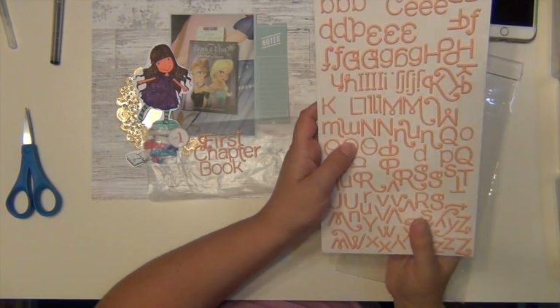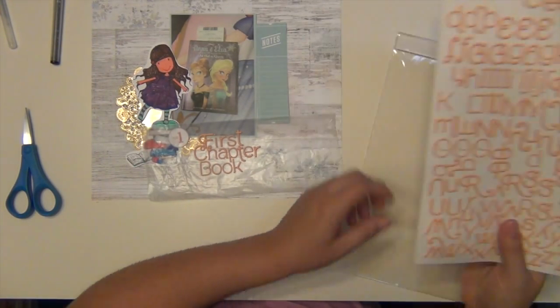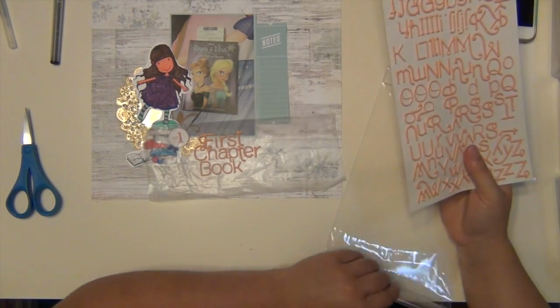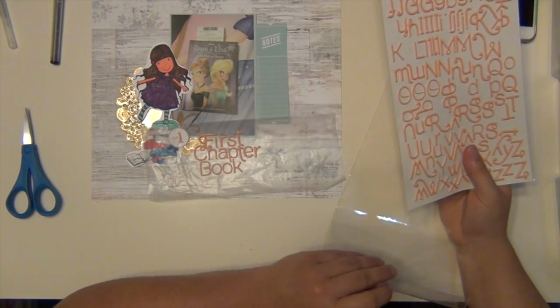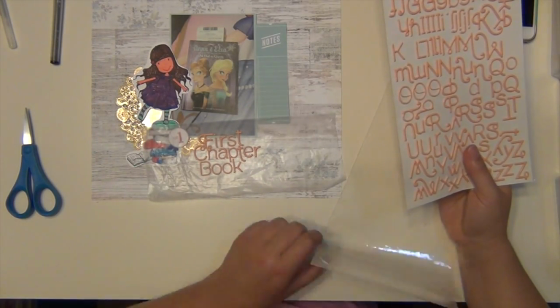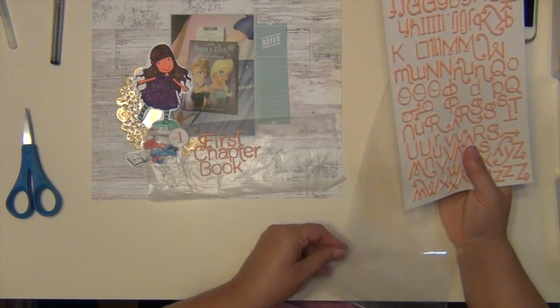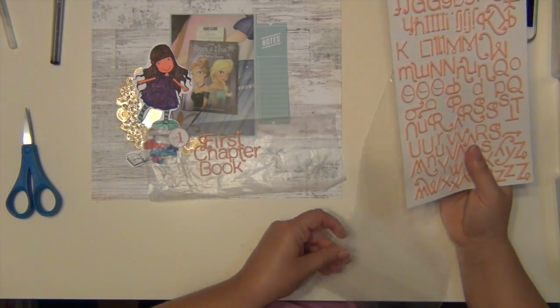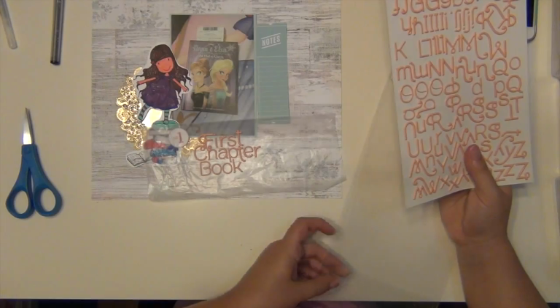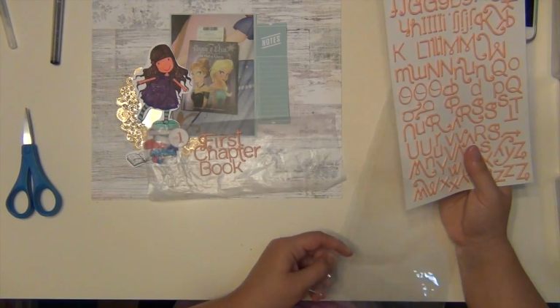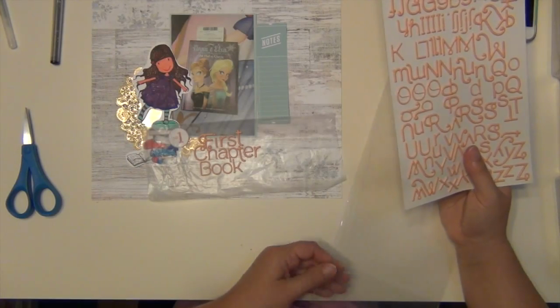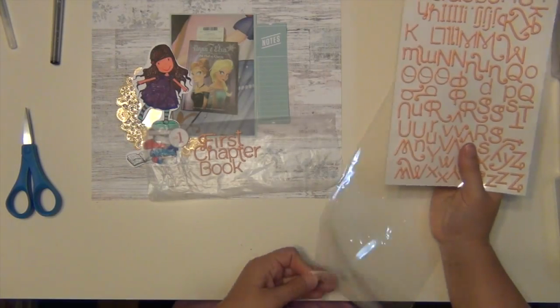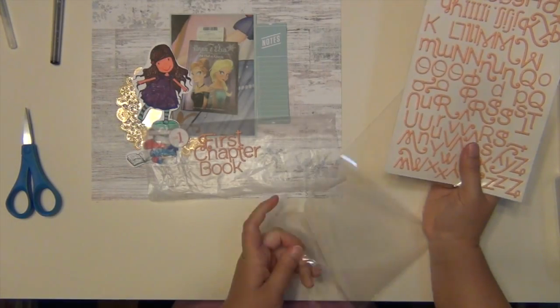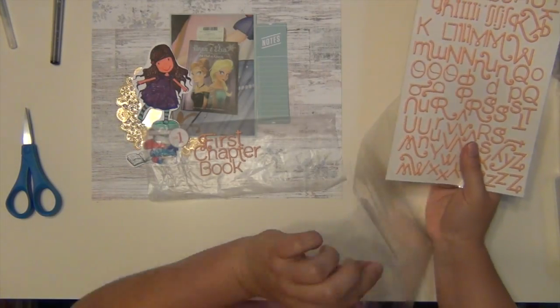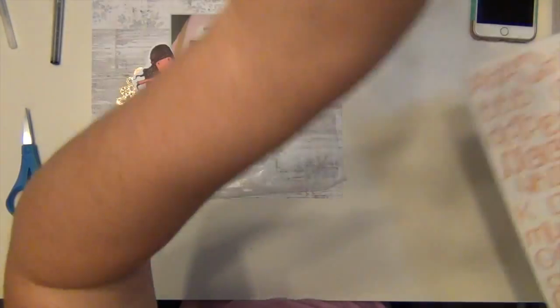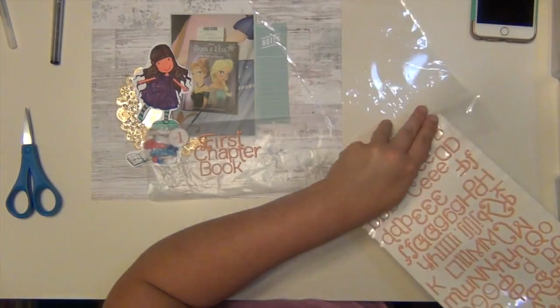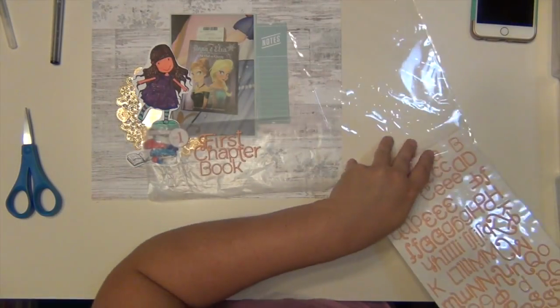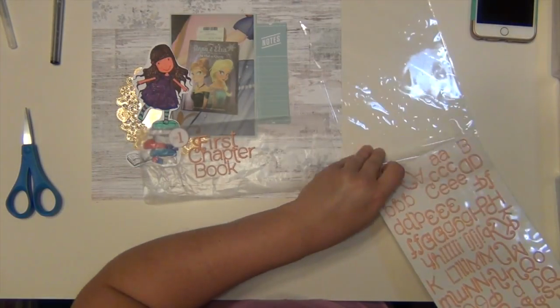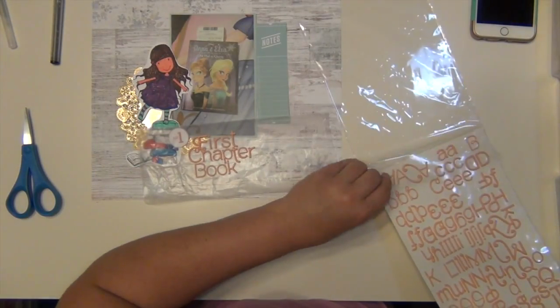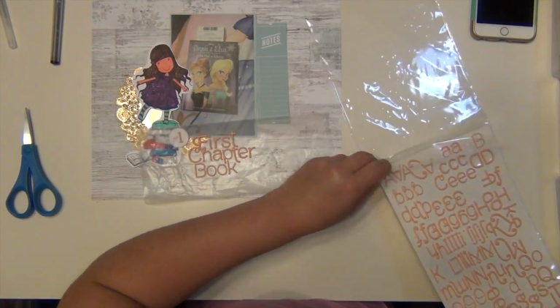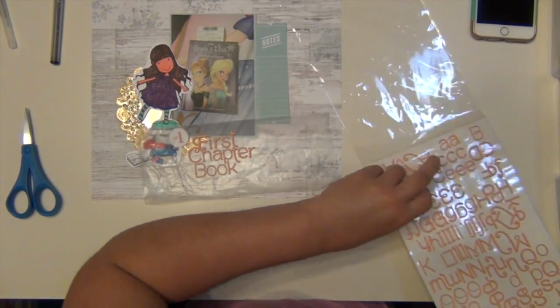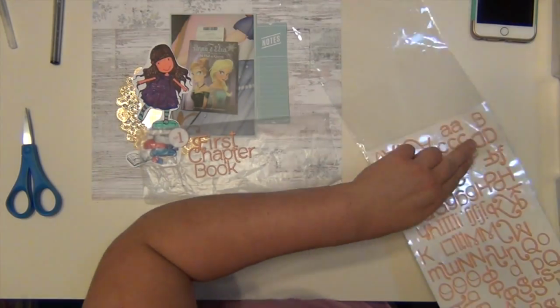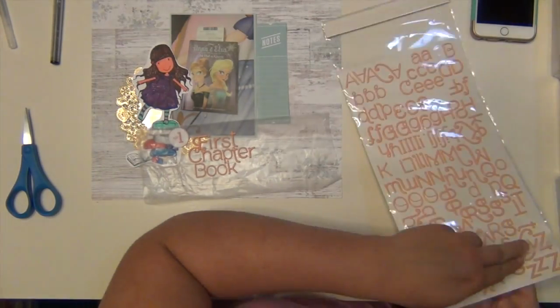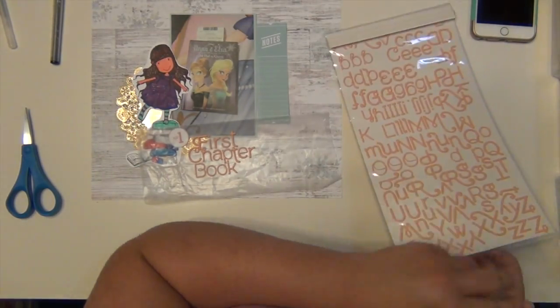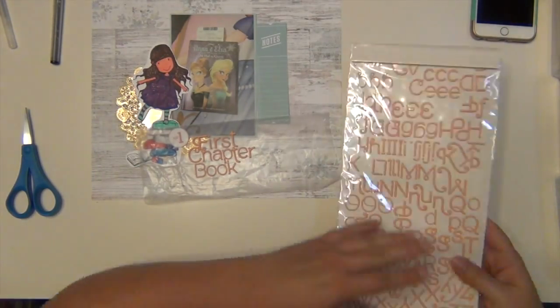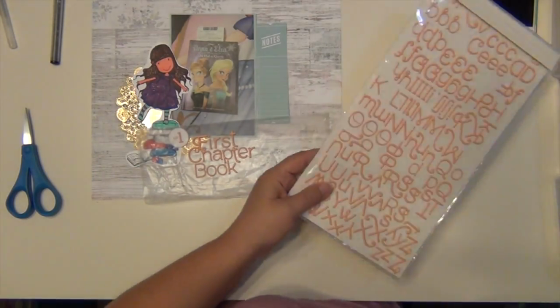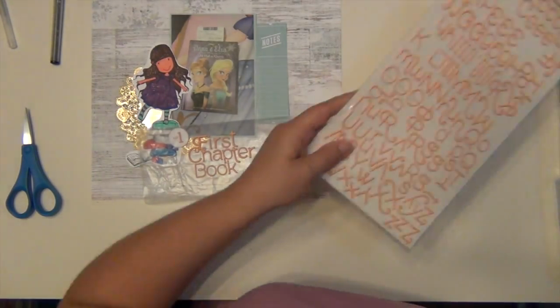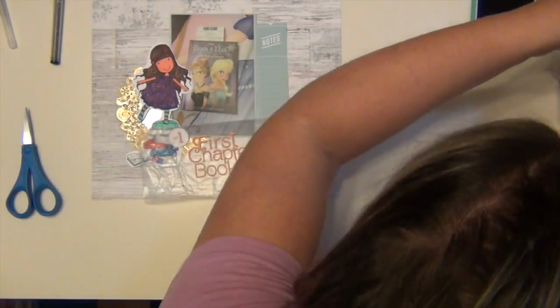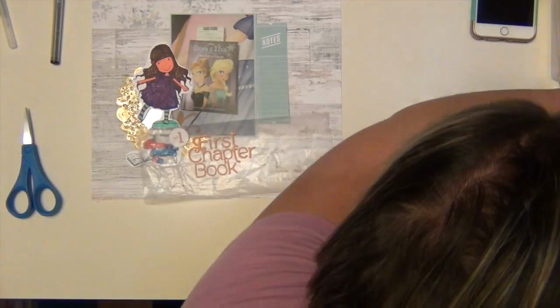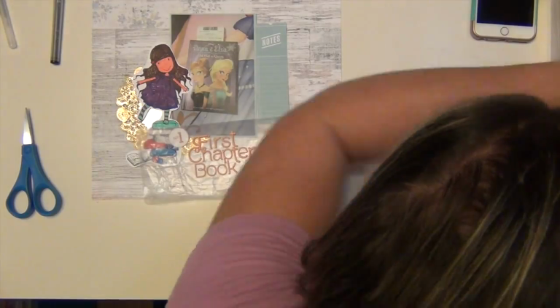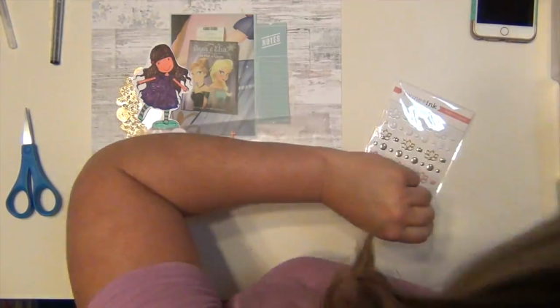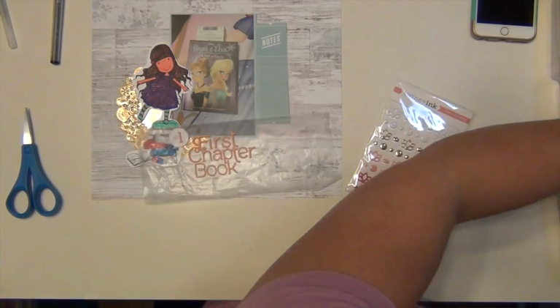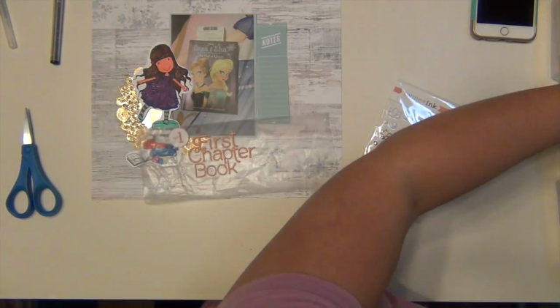I got my title done with these gorgeous Studio Calico rubber letters. I love them so much - I just really love the font. I think they're gorgeous.